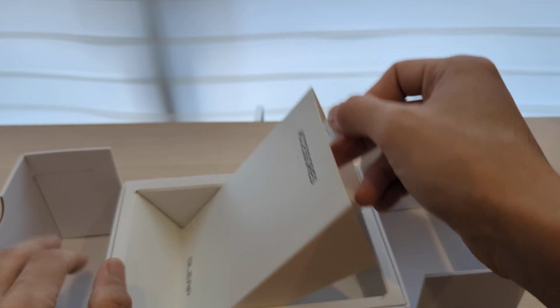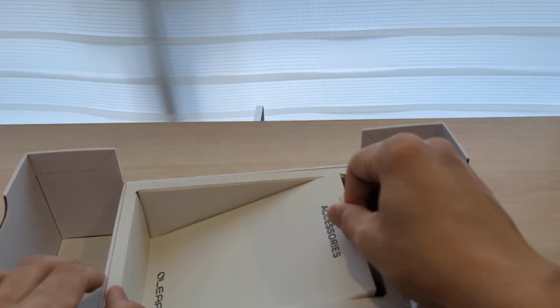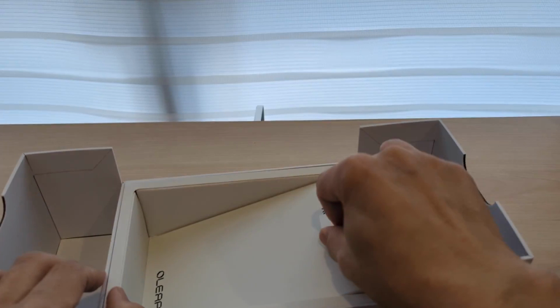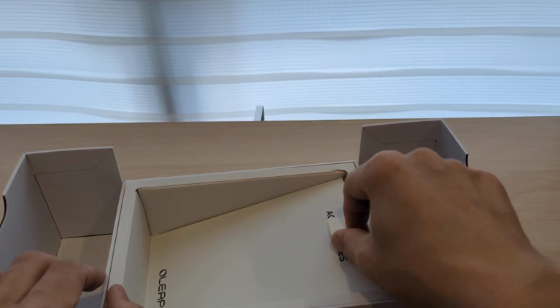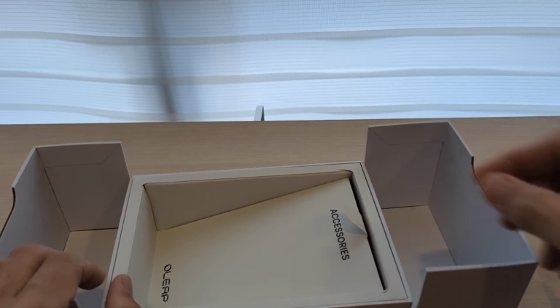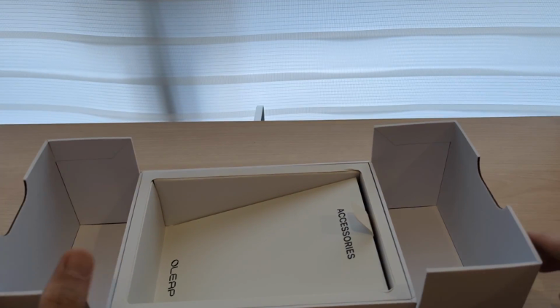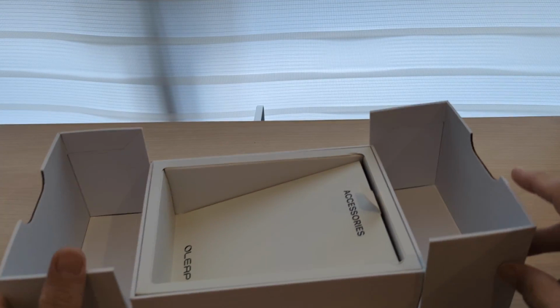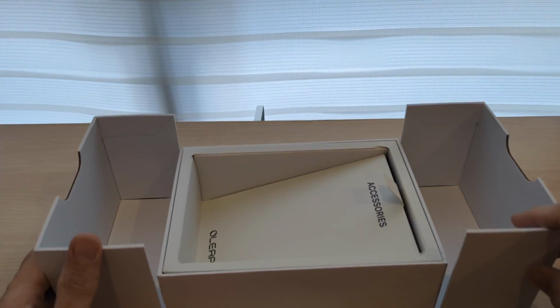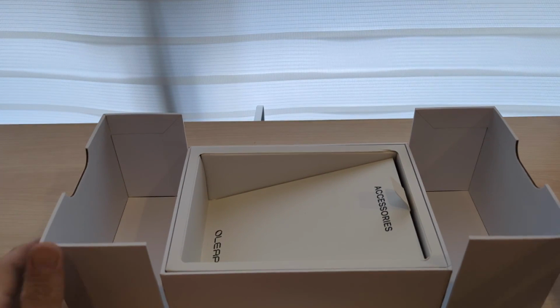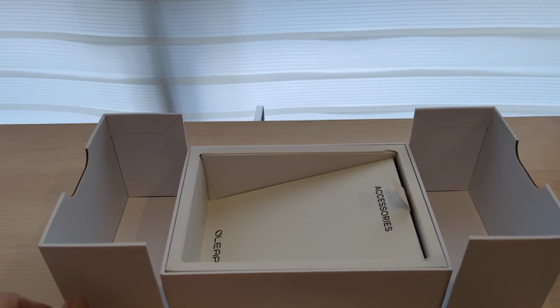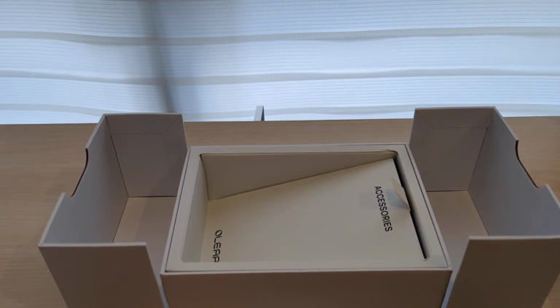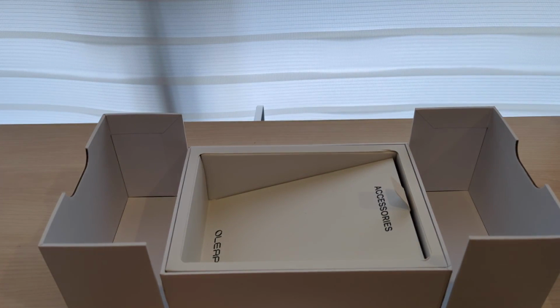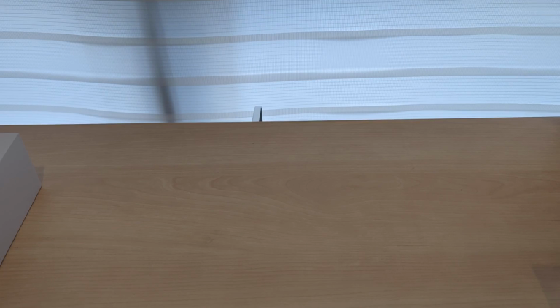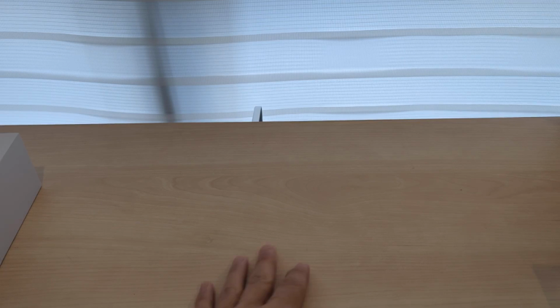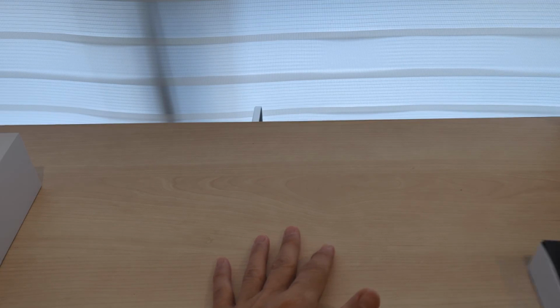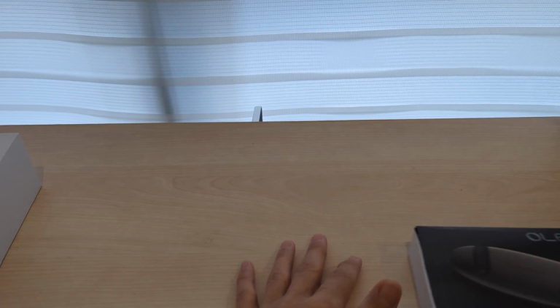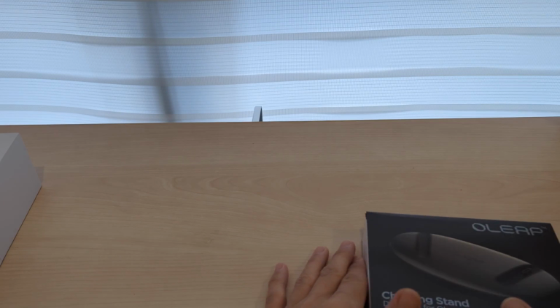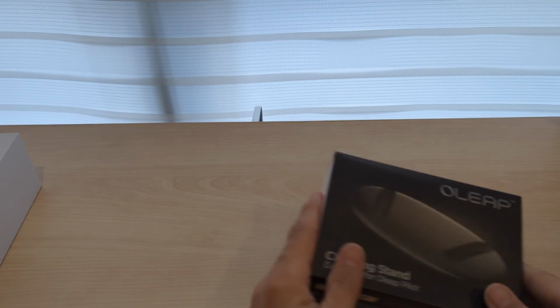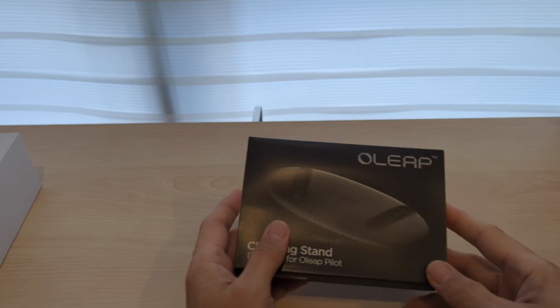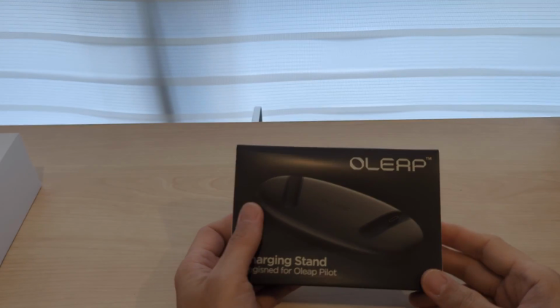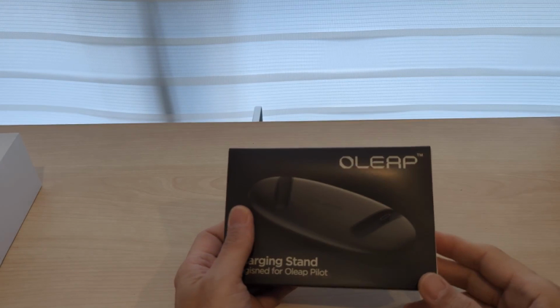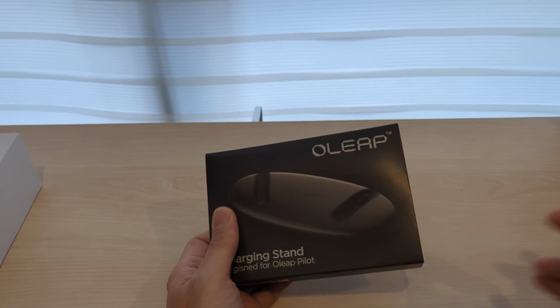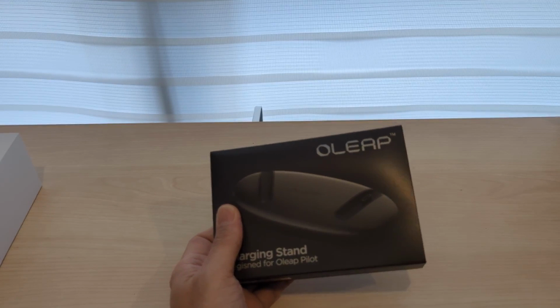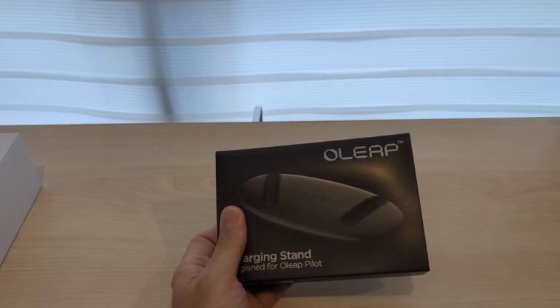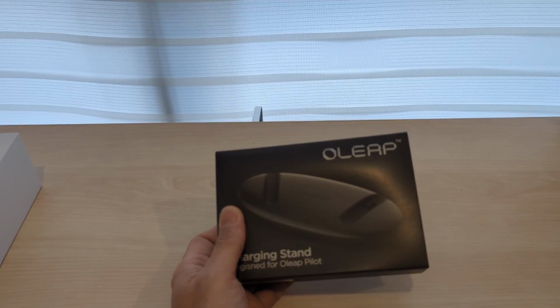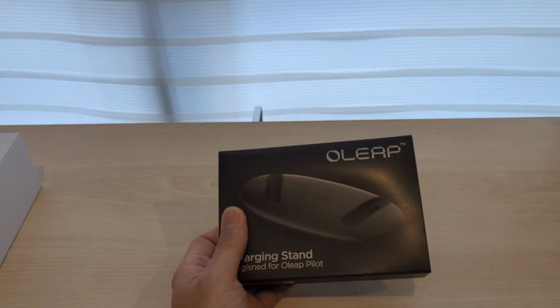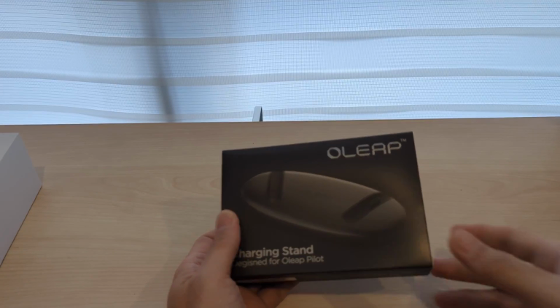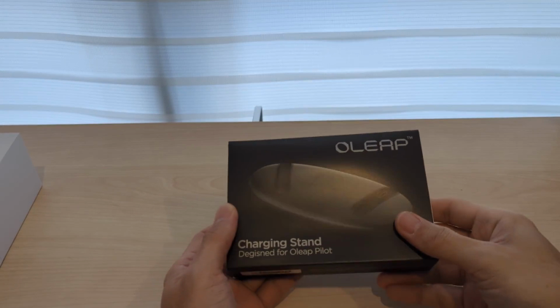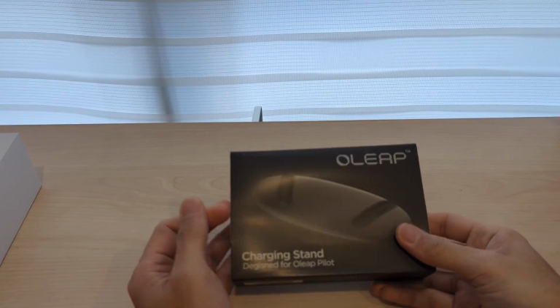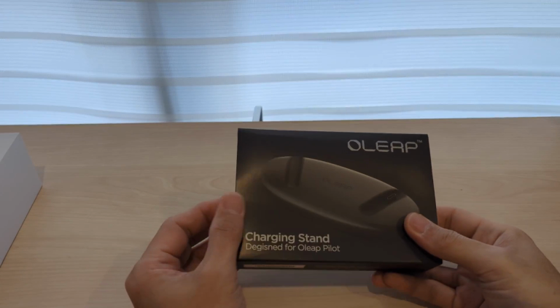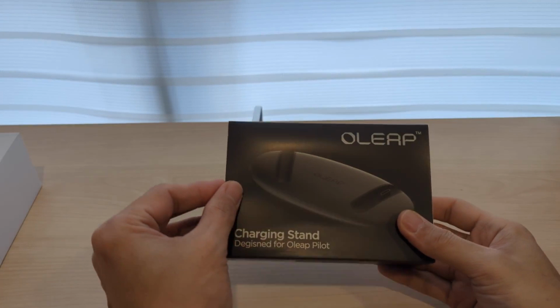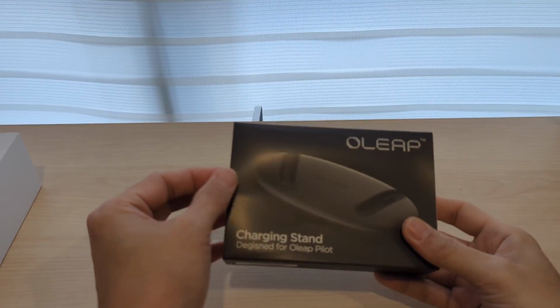Wait — before I go, I forgot about the charging stand. Let me open it.